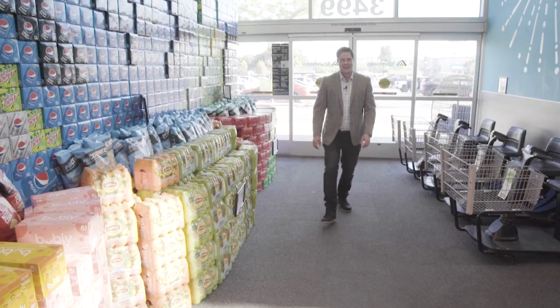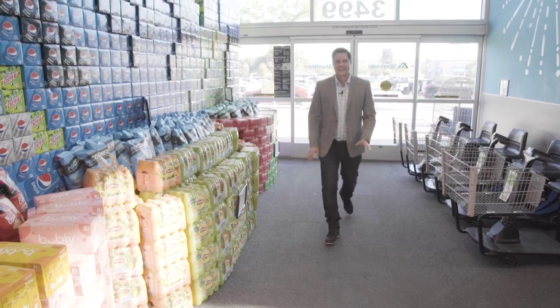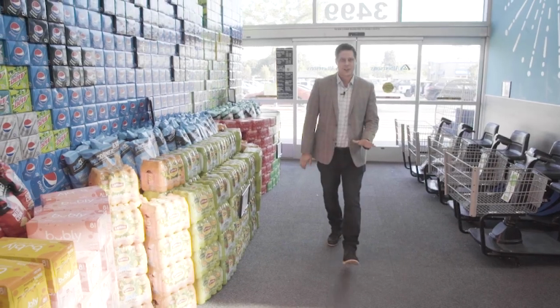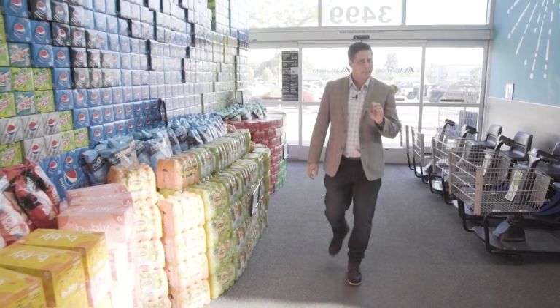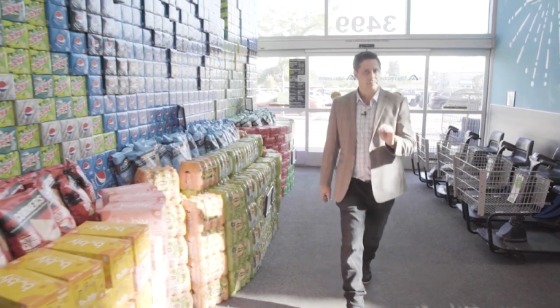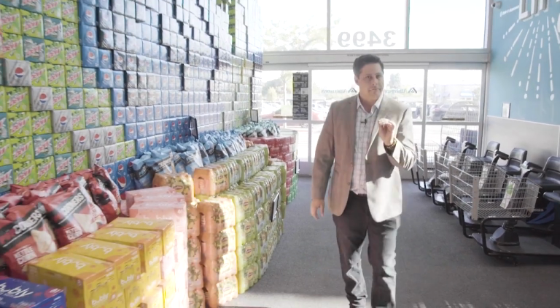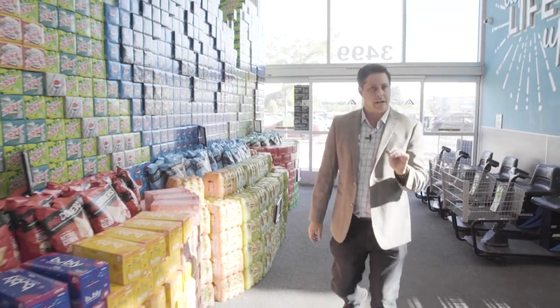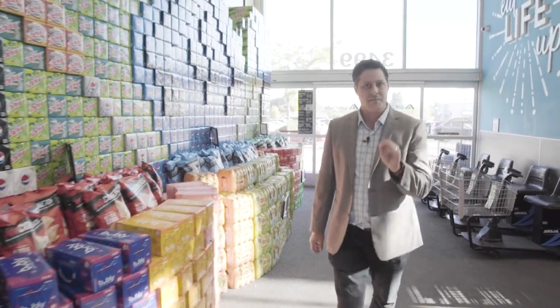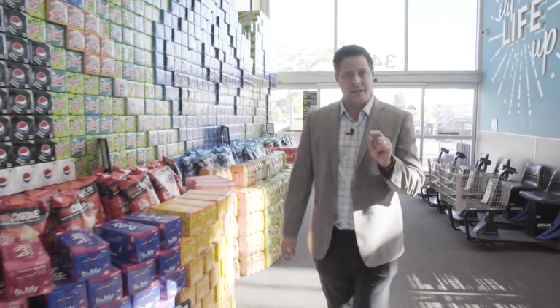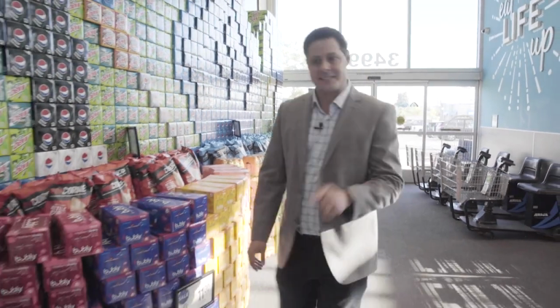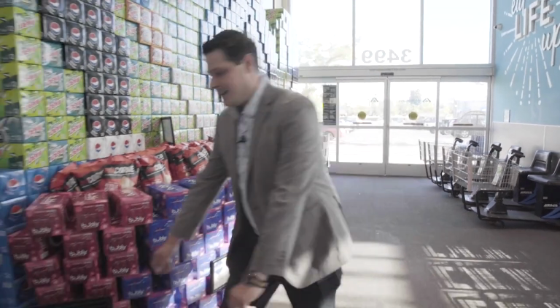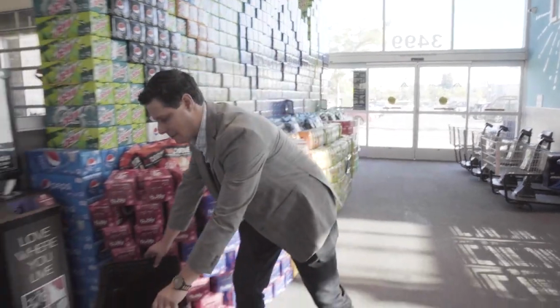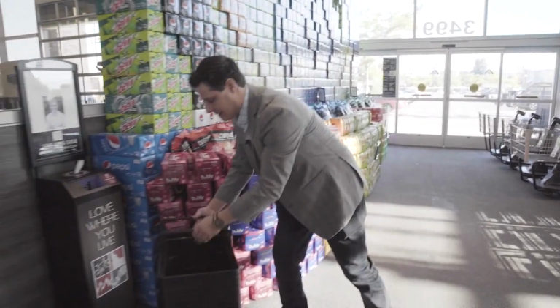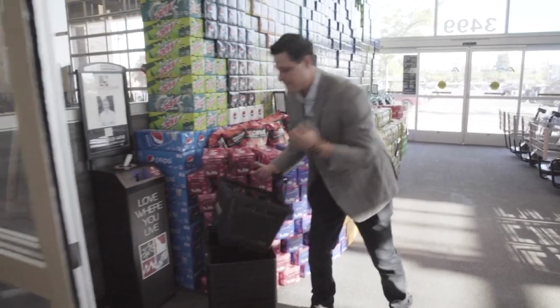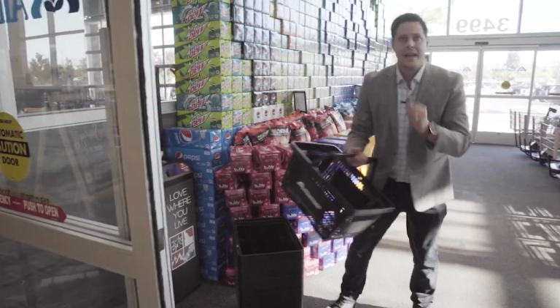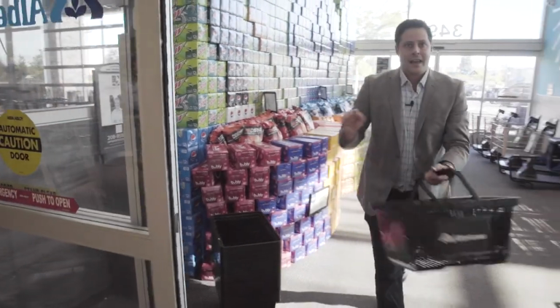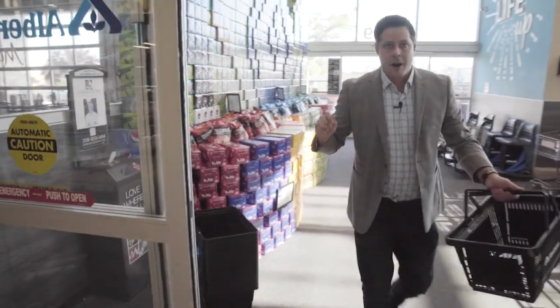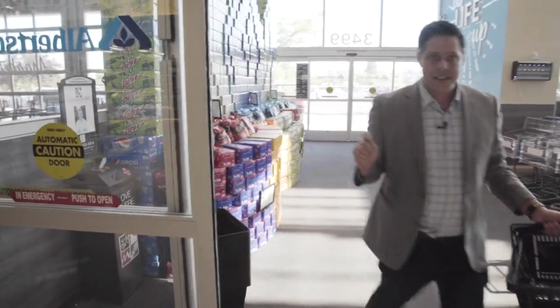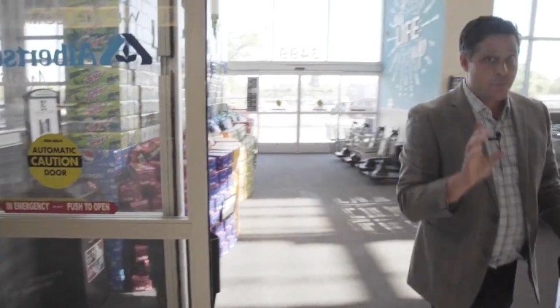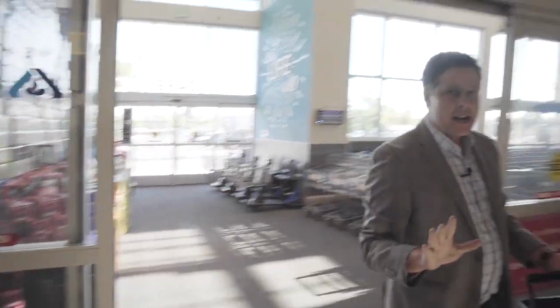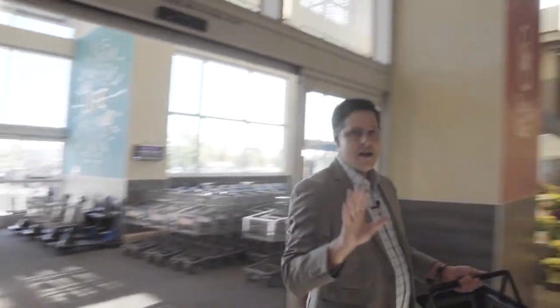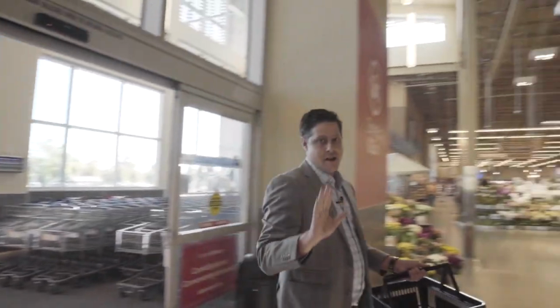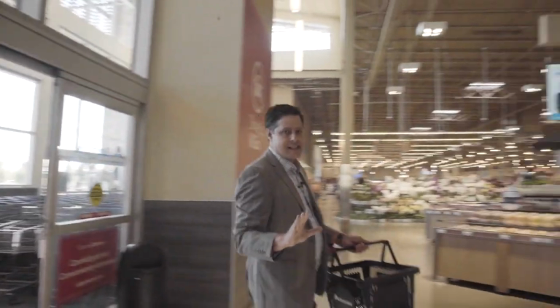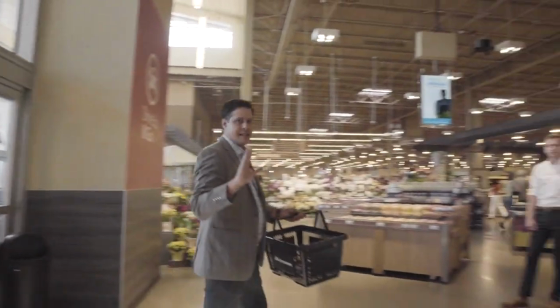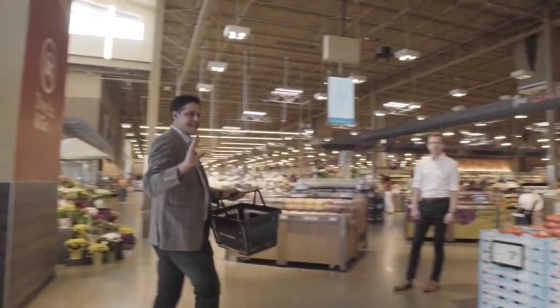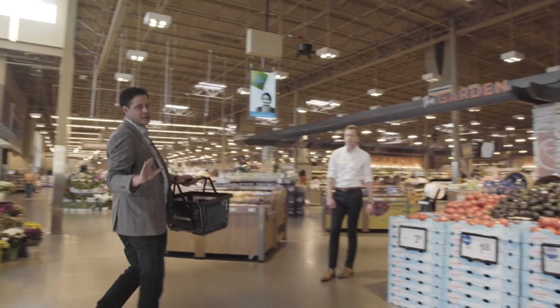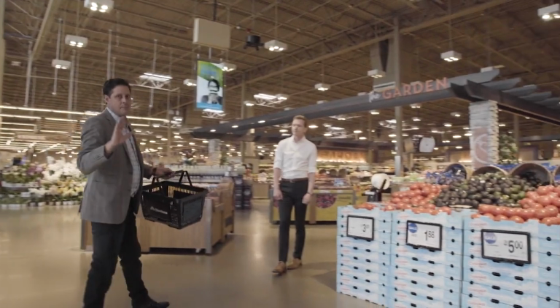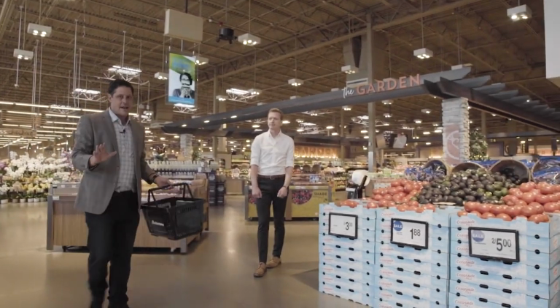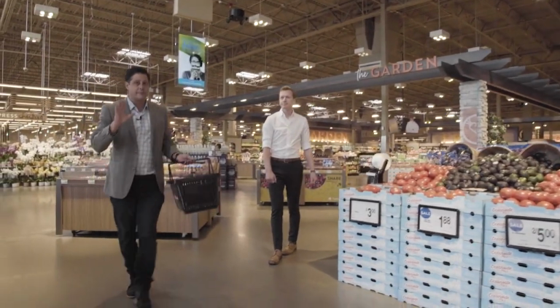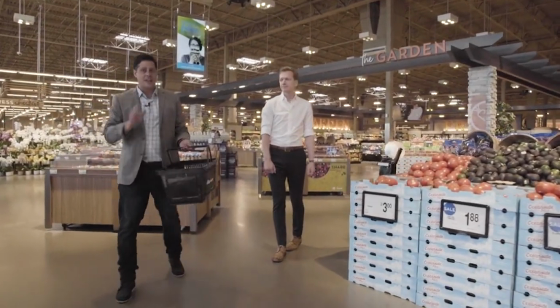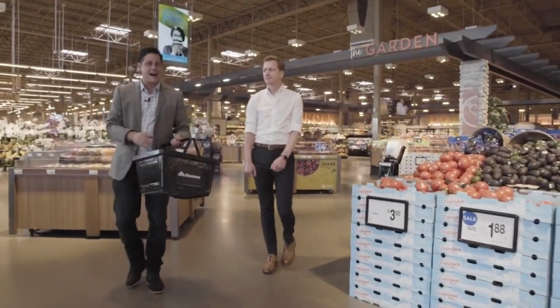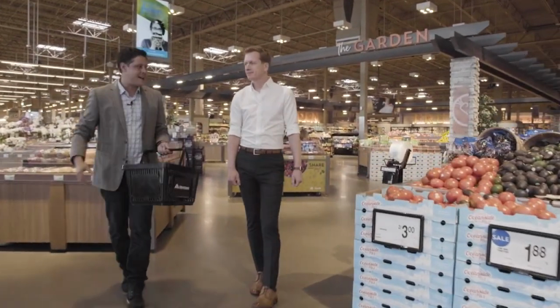I'm very excited because we are about to meet our very special guest. We grab a basket here and we are on our way to meet Brian Fairley. He is the National Brand Ambassador for Chandon Wines.